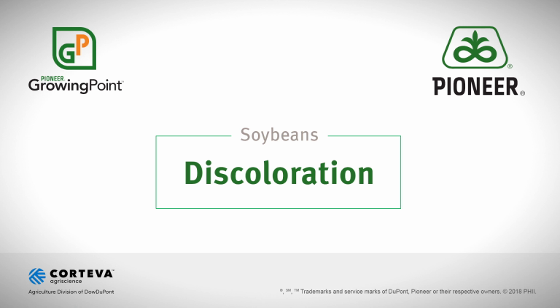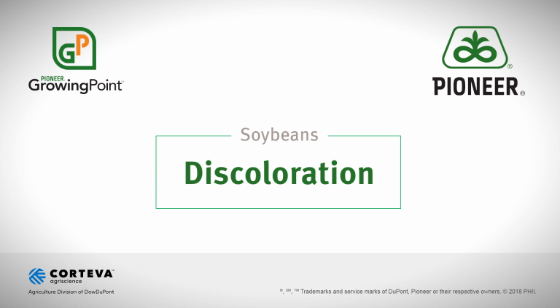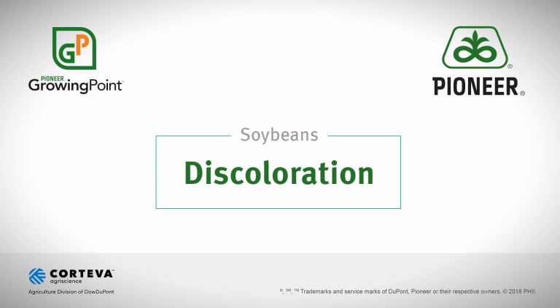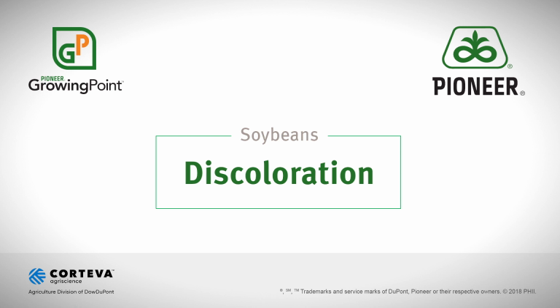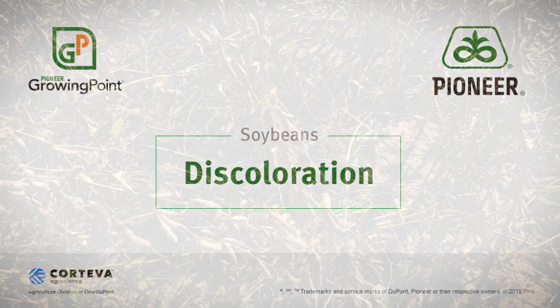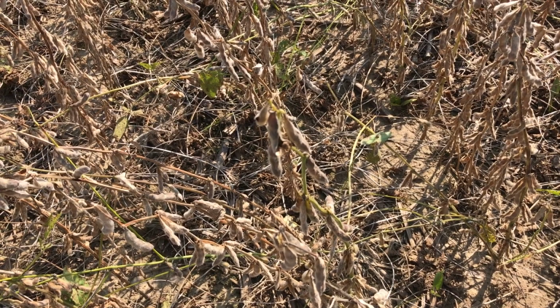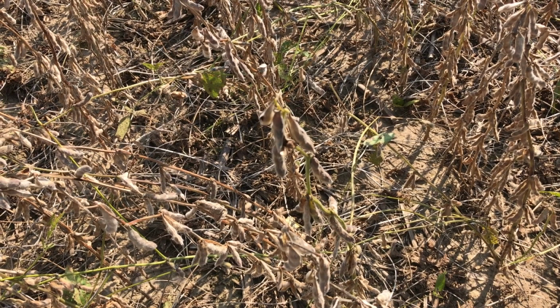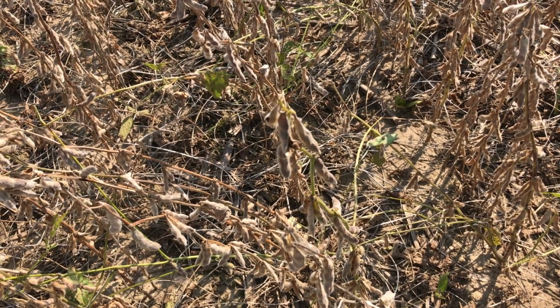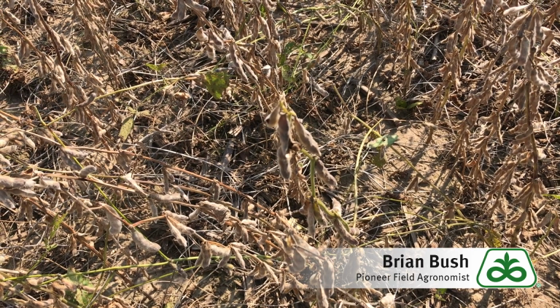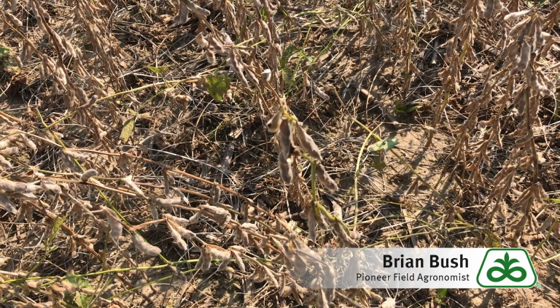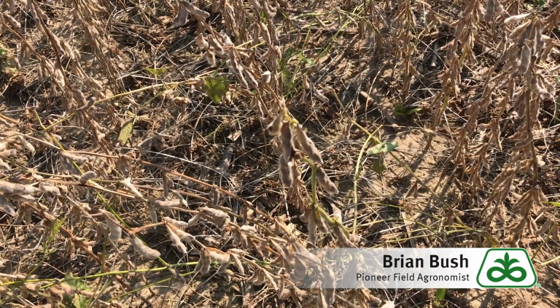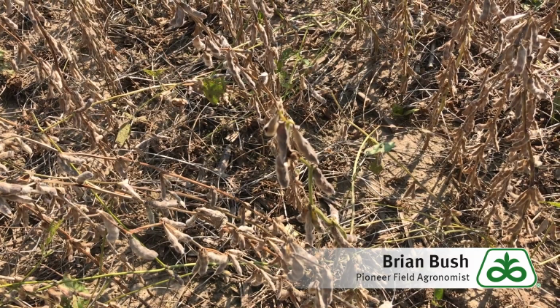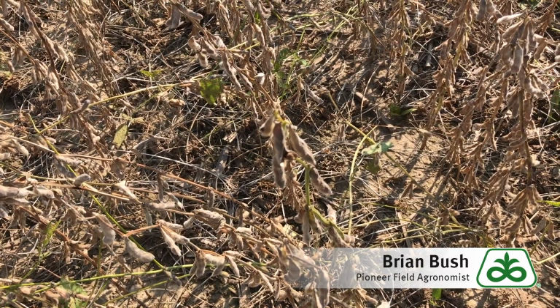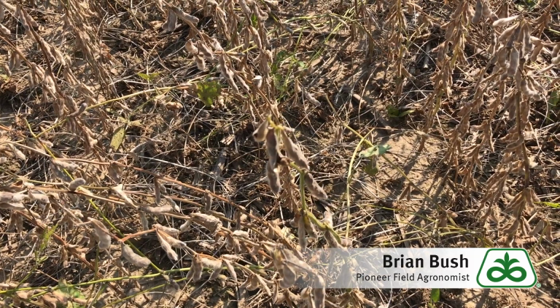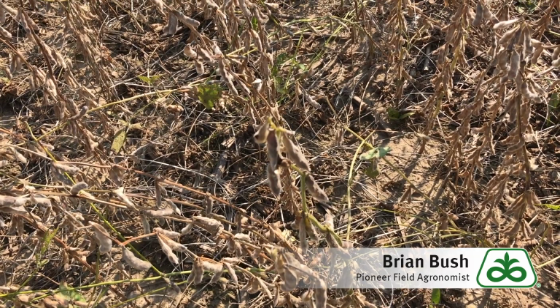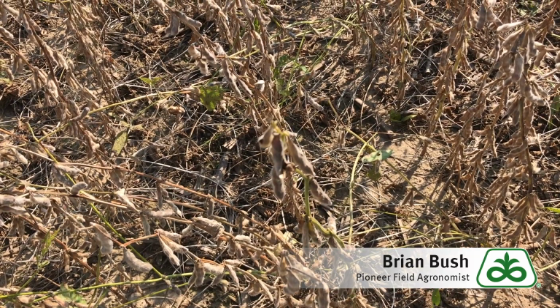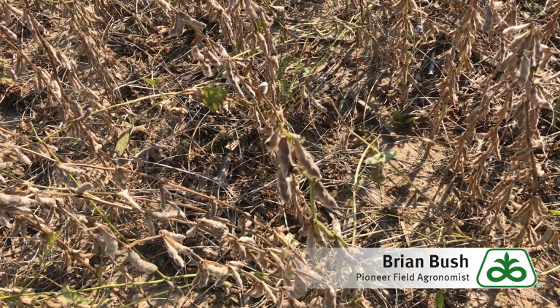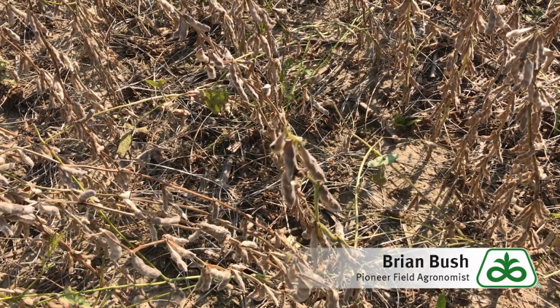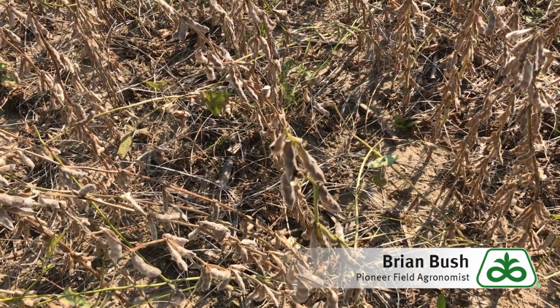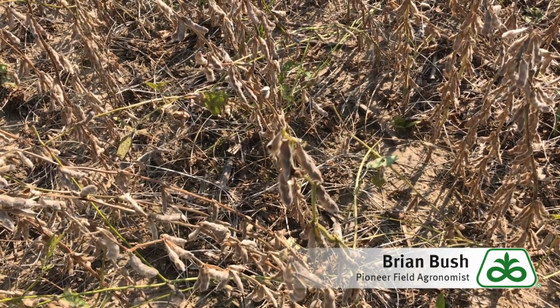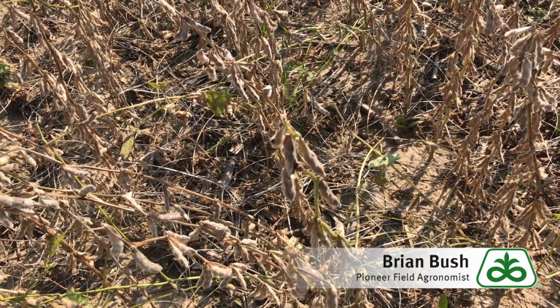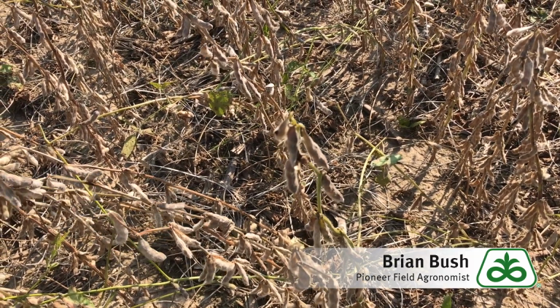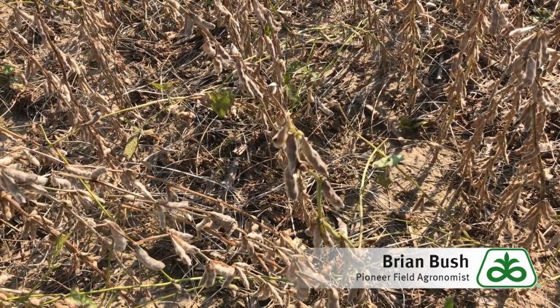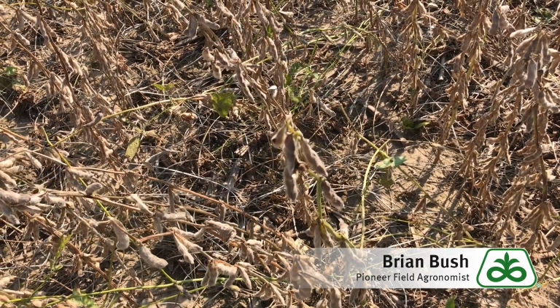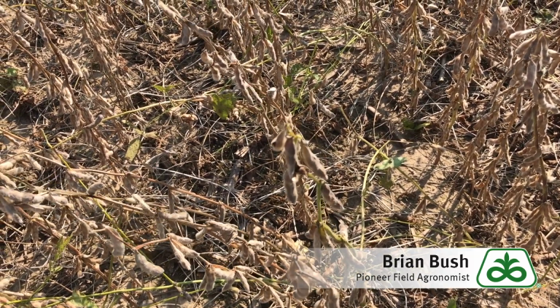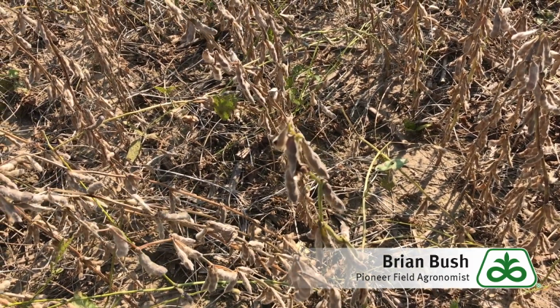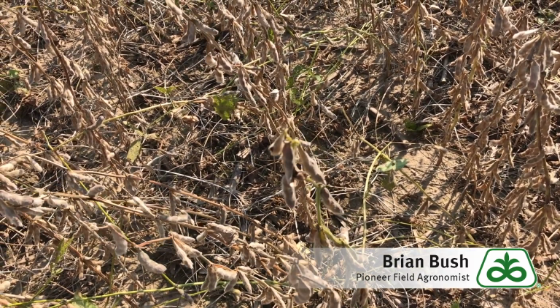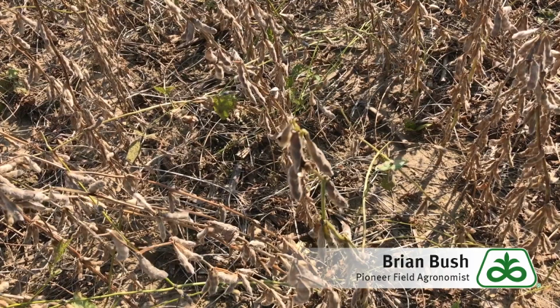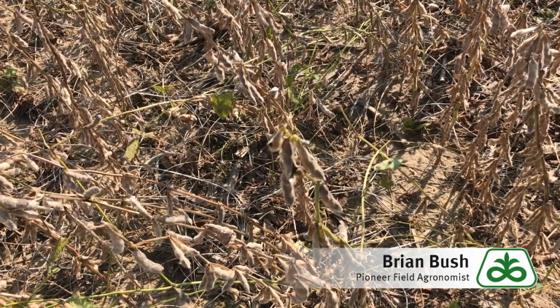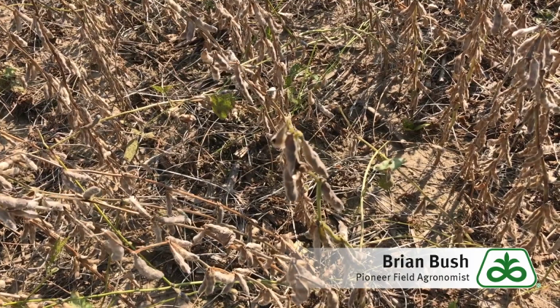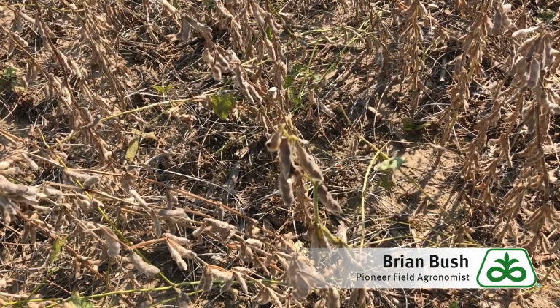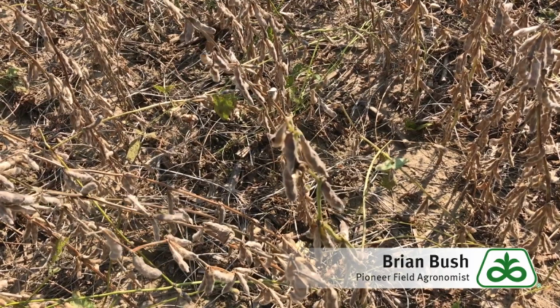Hi, Brian Bush, Field of Groms for Pioneer, covering central and southern Indiana. I'm Michaela Peters with me here today and we're out in soybean fields because we're getting several reports of discolored soybeans showing up in the grain tank.